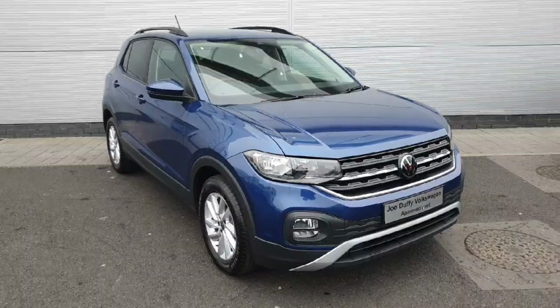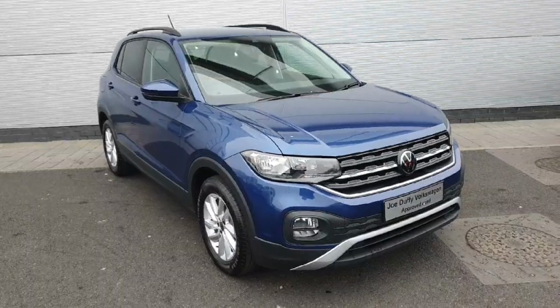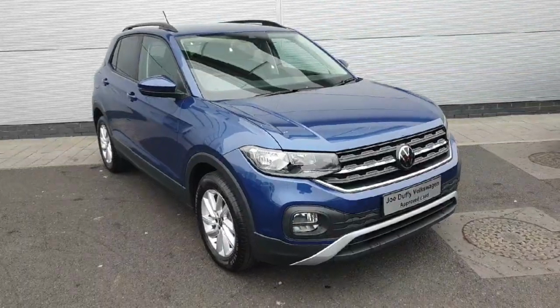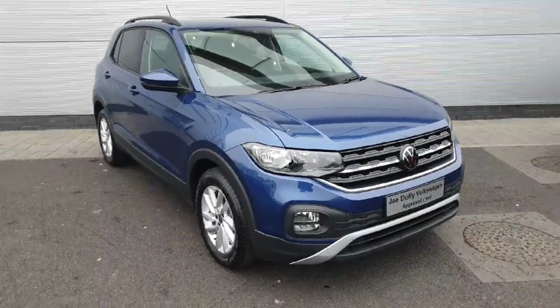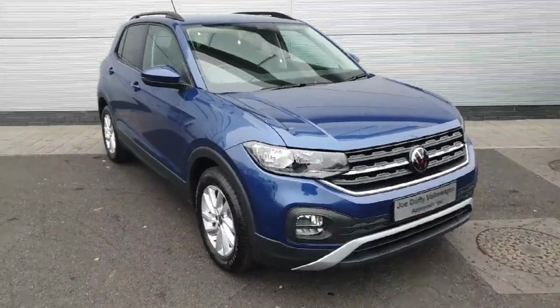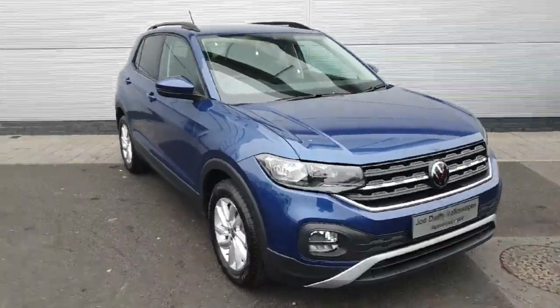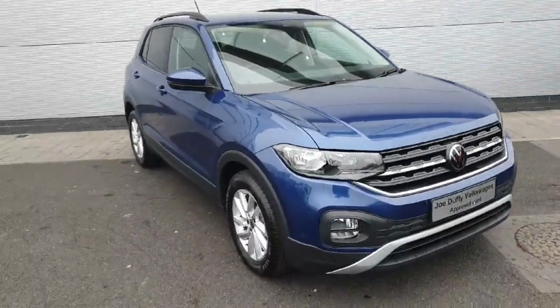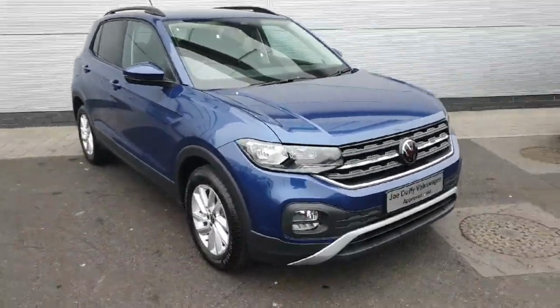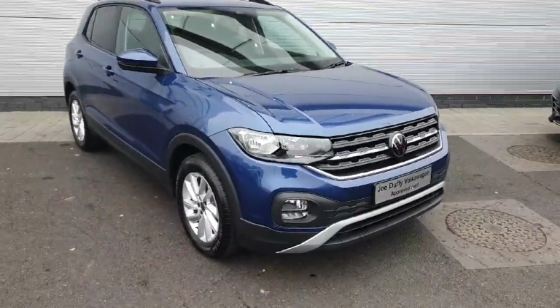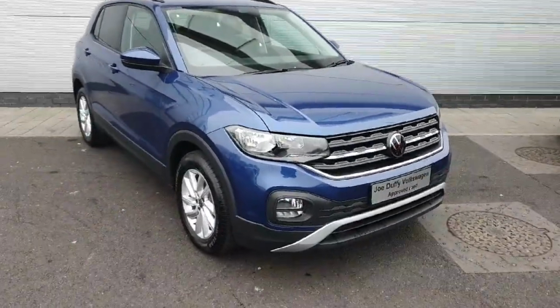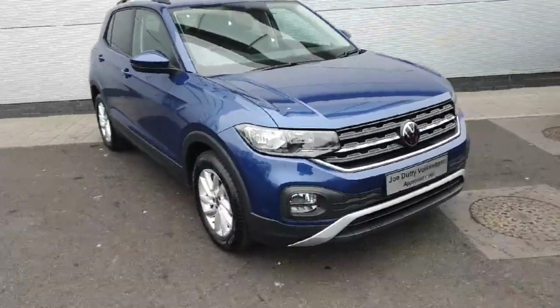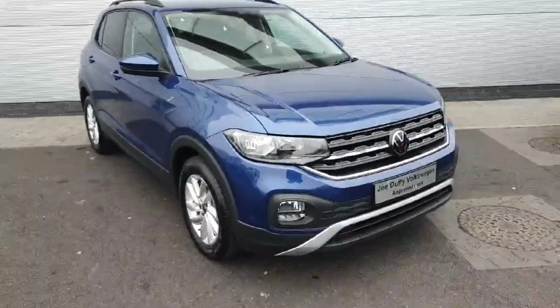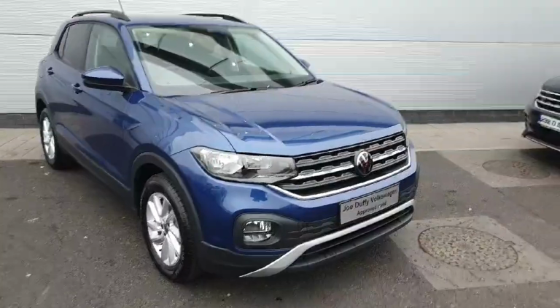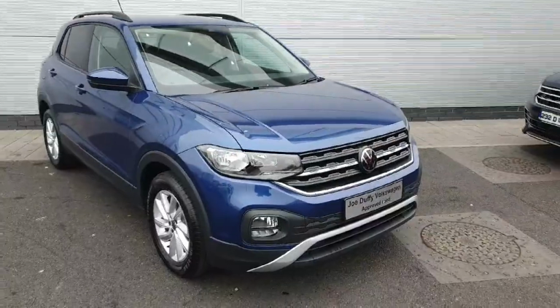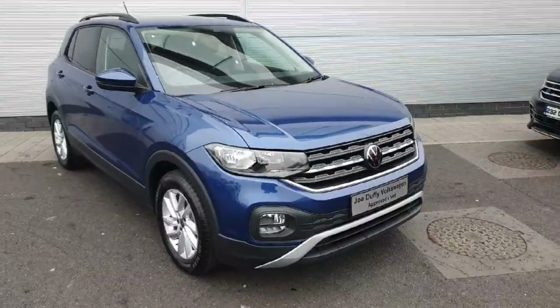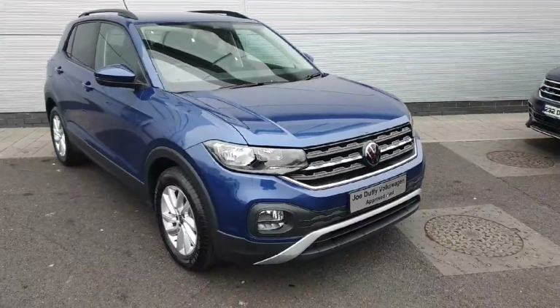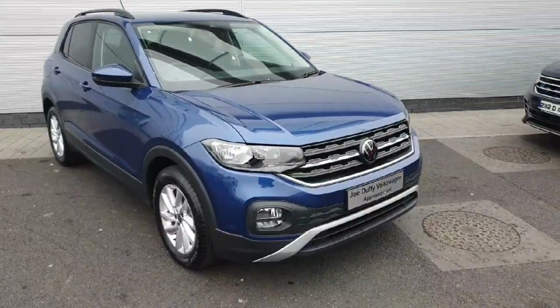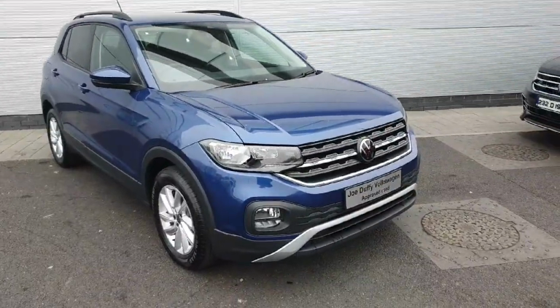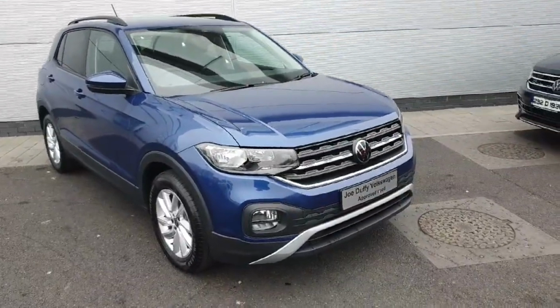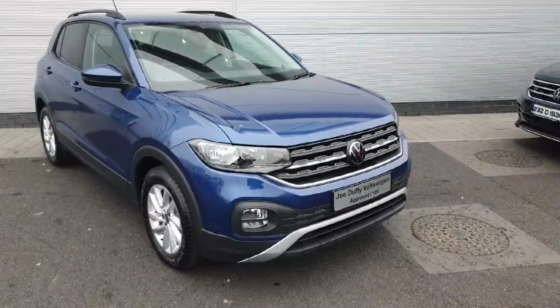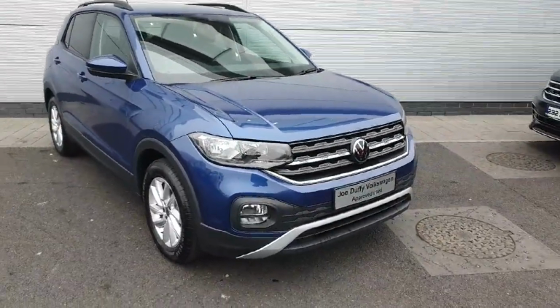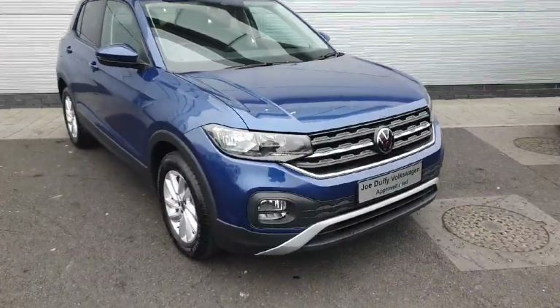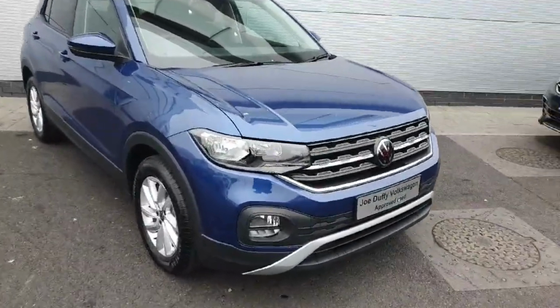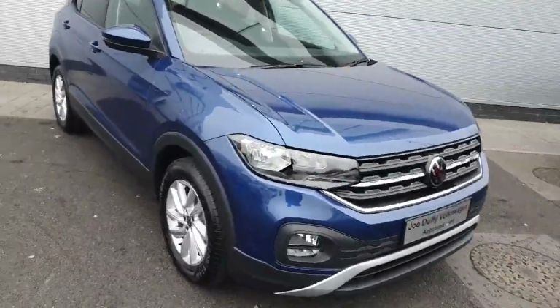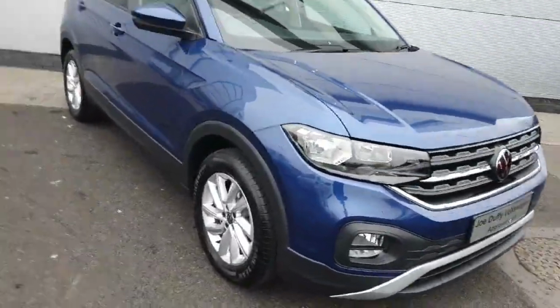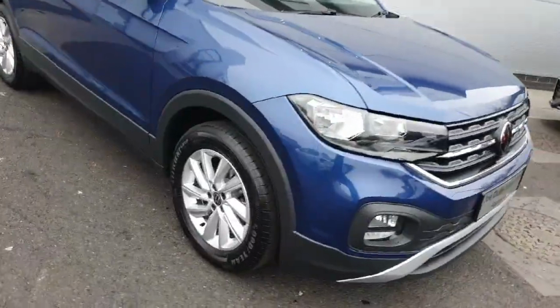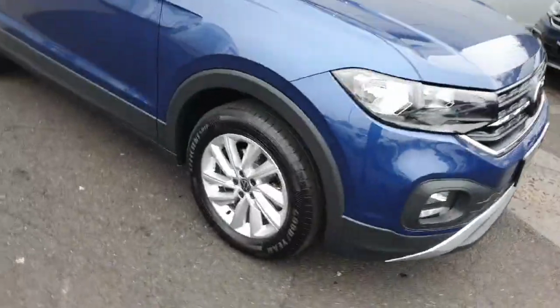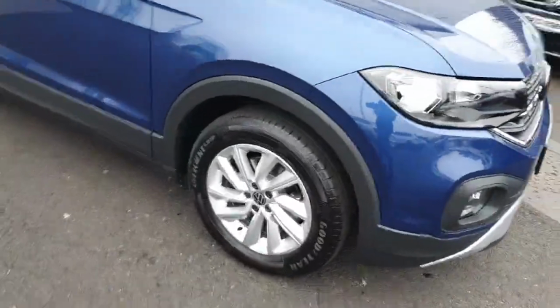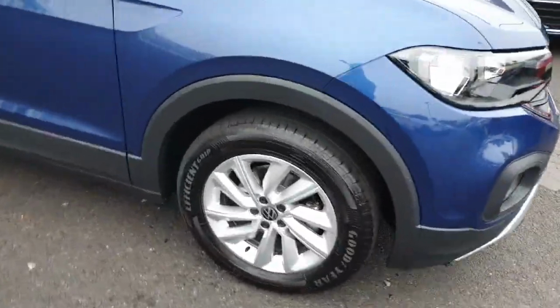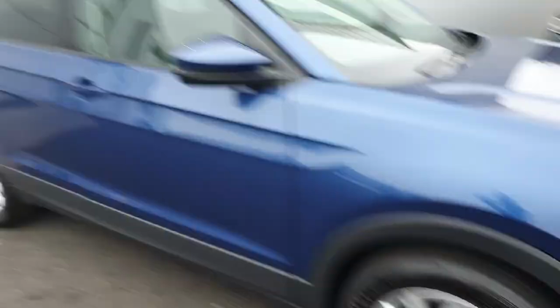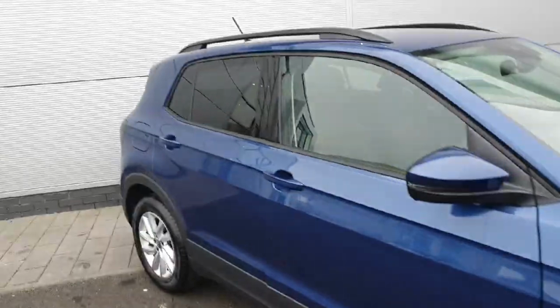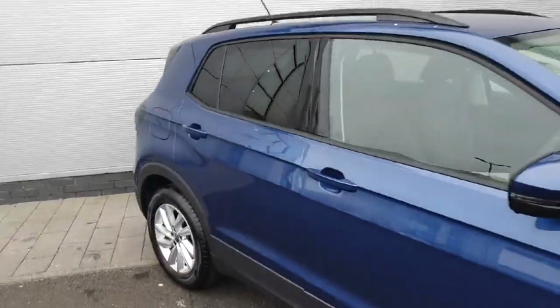How are you doing everybody? Welcome back to Joe VW. Today we have this 2023 VW T-Cross in stock. This model is the Life version 1 litre TSI. I'm going to bring you in for a walkthrough of the car and show you some of the features and how they work.